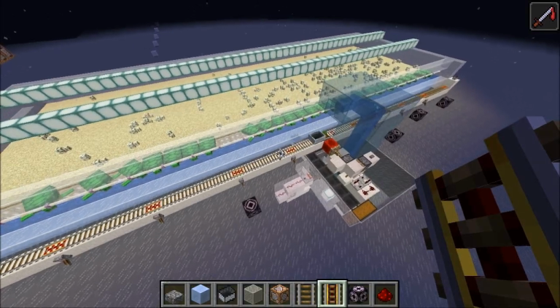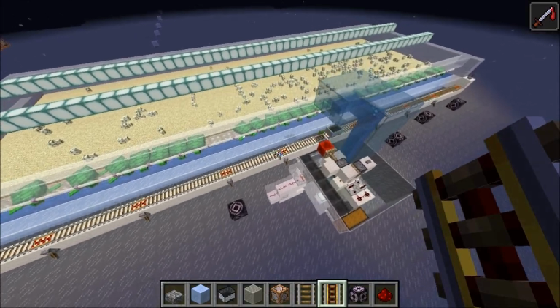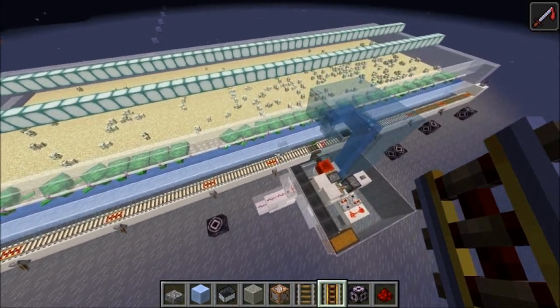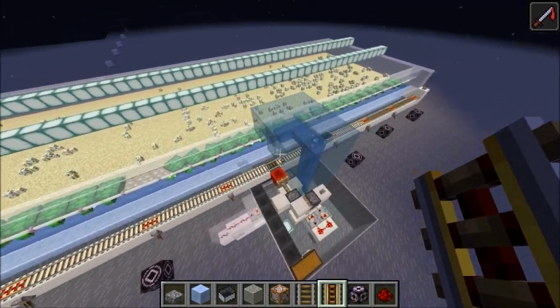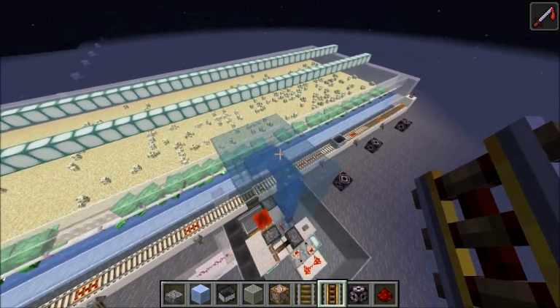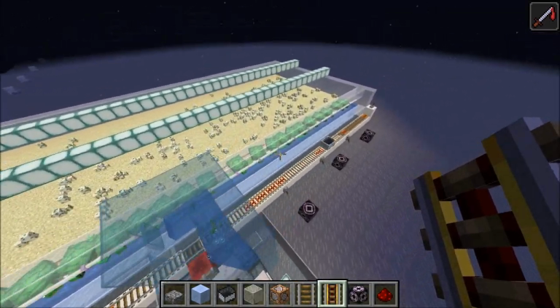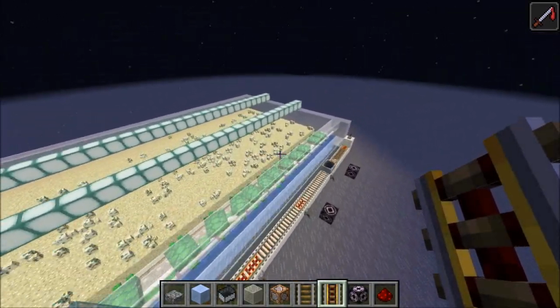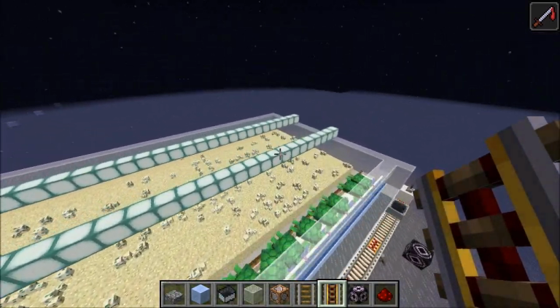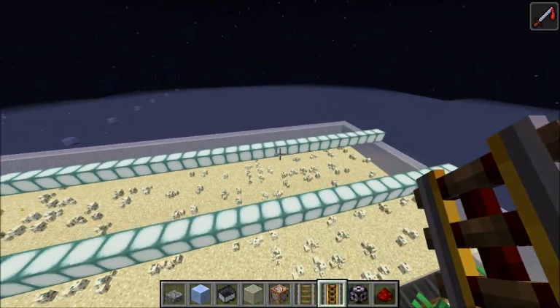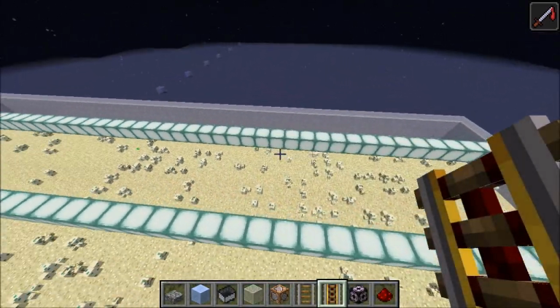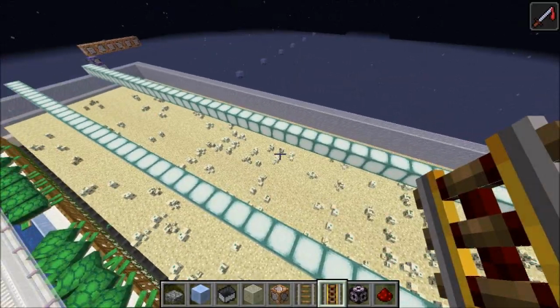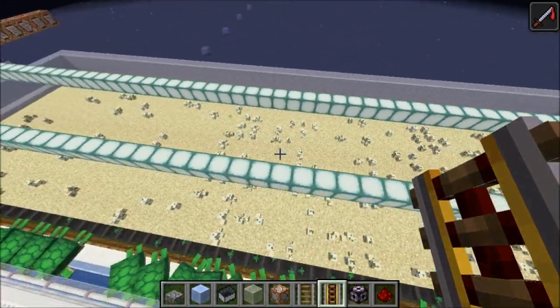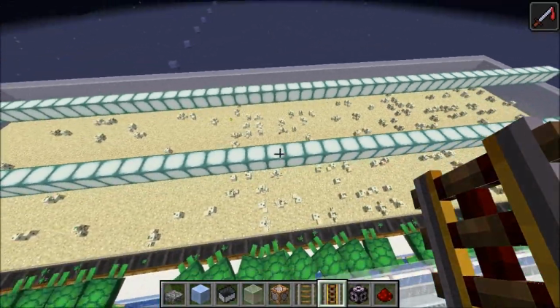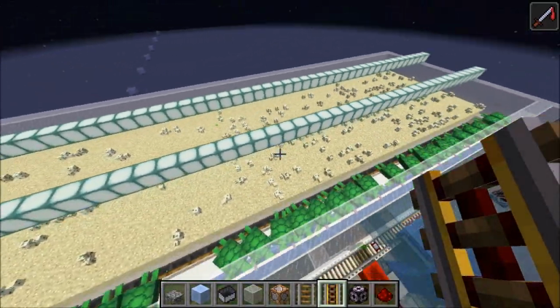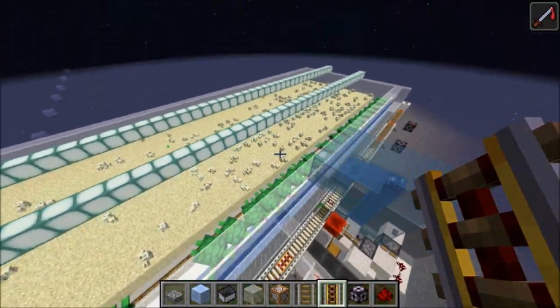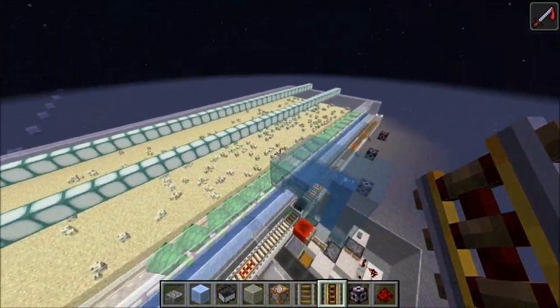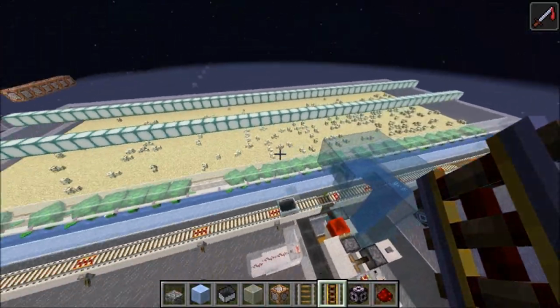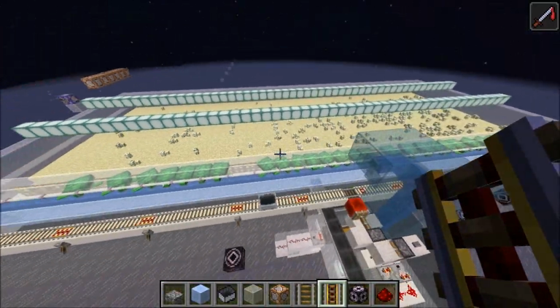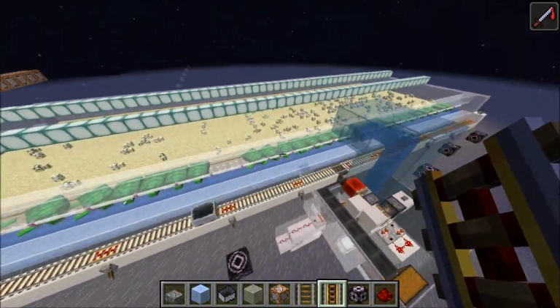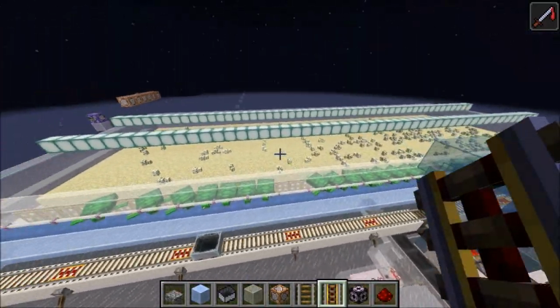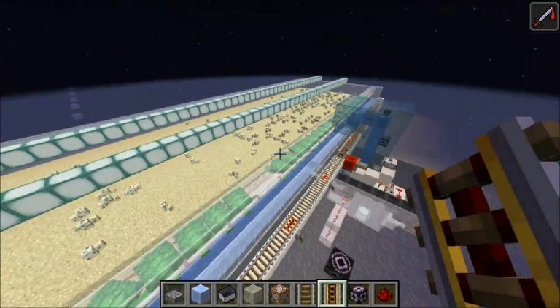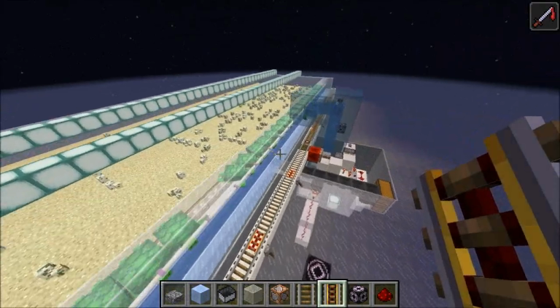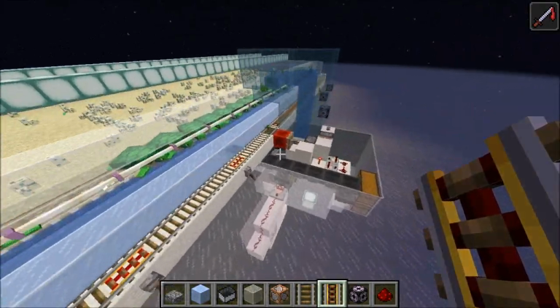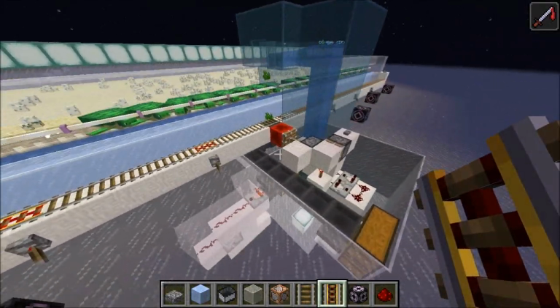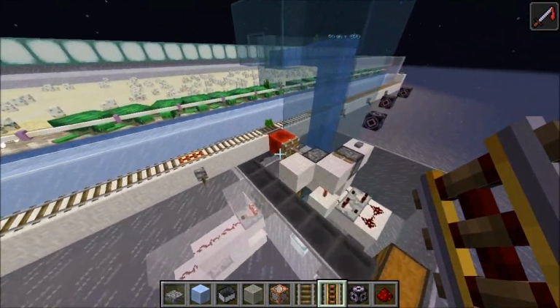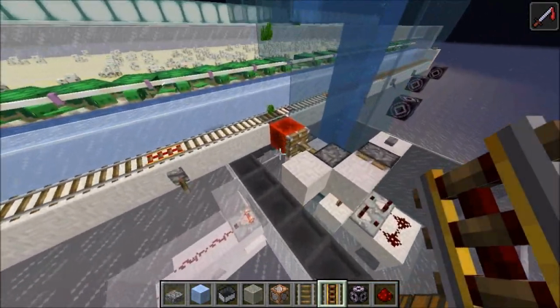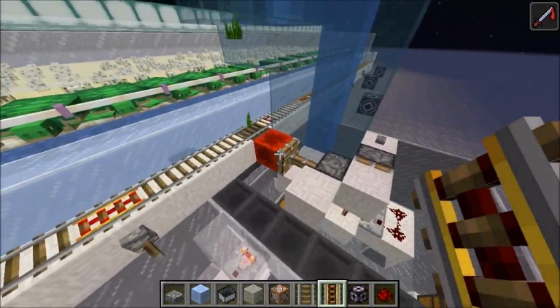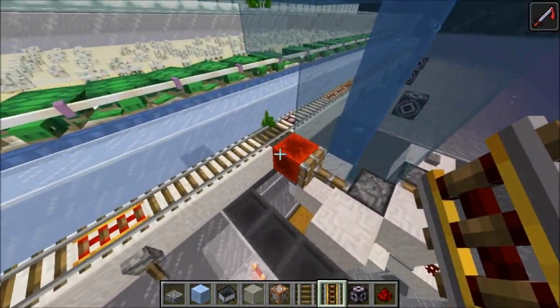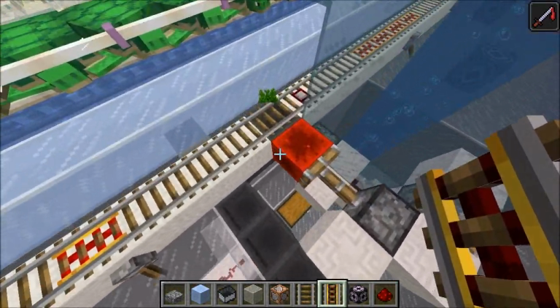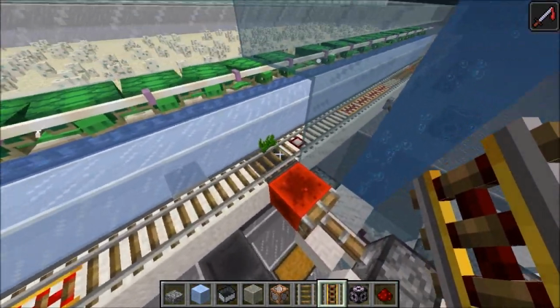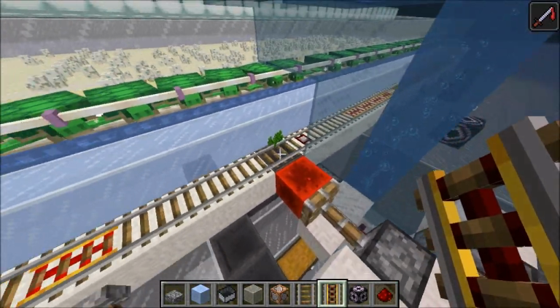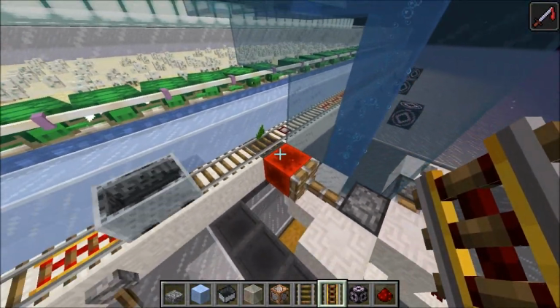So back in creative, I finished building it out. I added some light sources to keep zombies and stuff from spawning up here. It's 48 blocks wide, 14 blocks deep on the sand part. And I also added the seagrass recycling system.